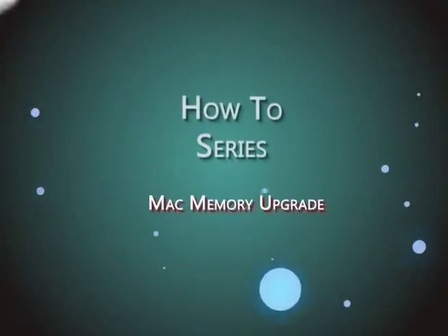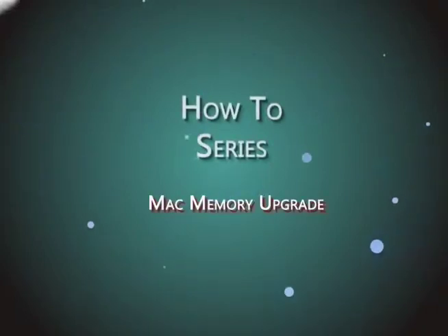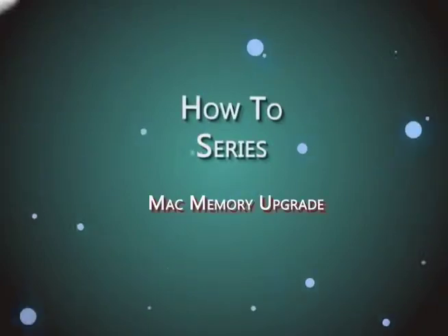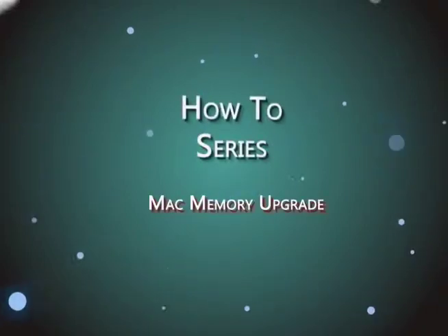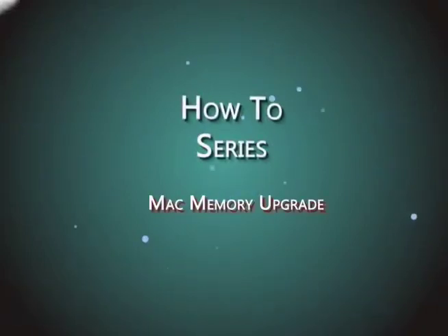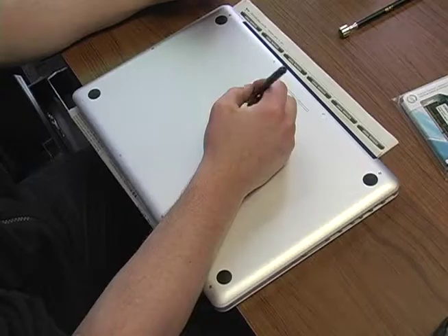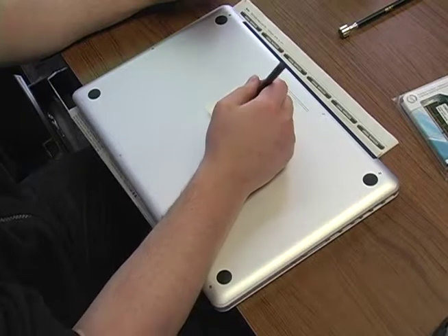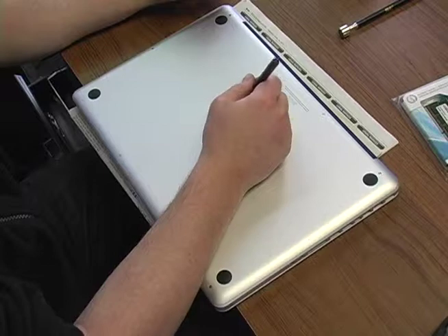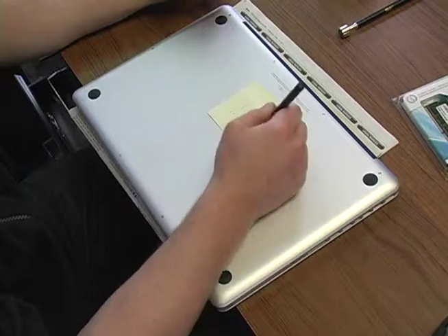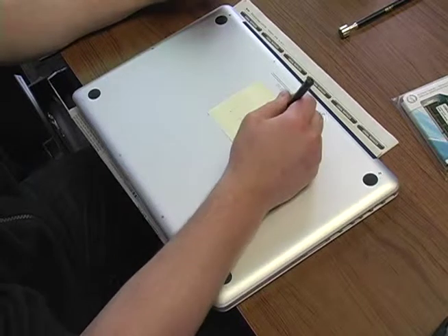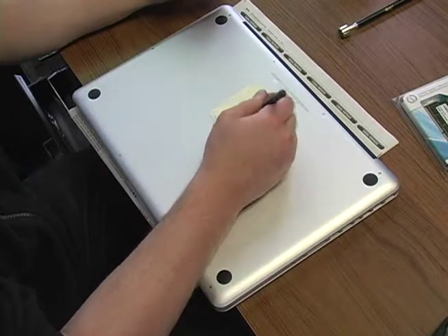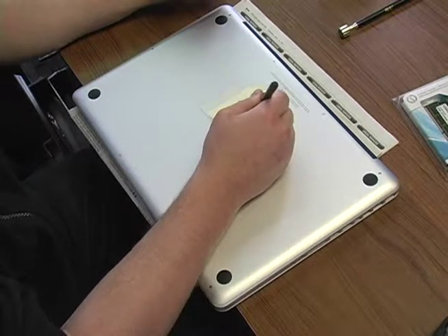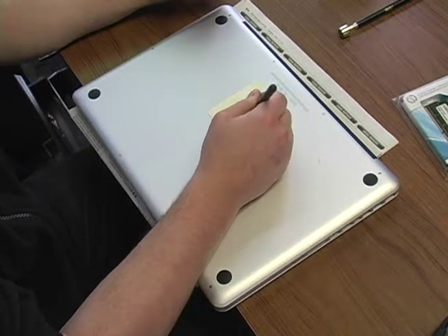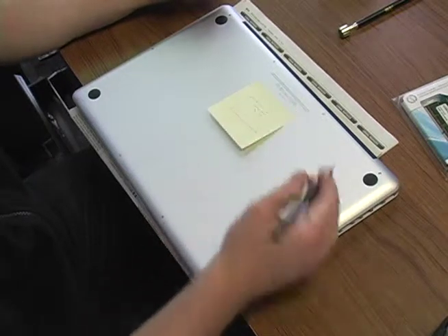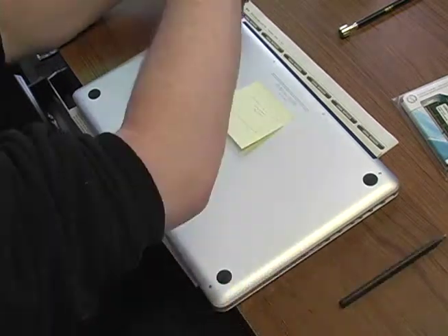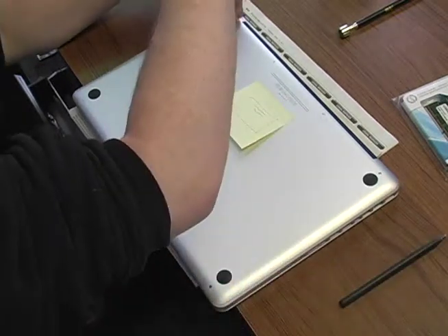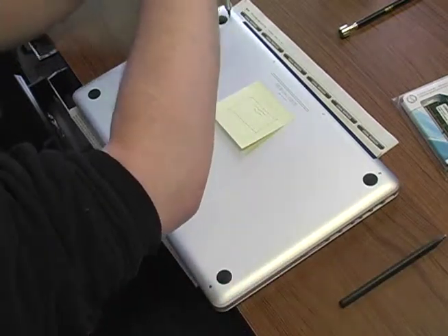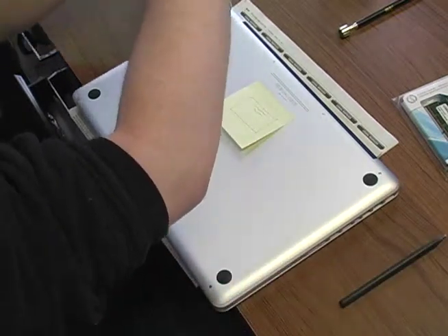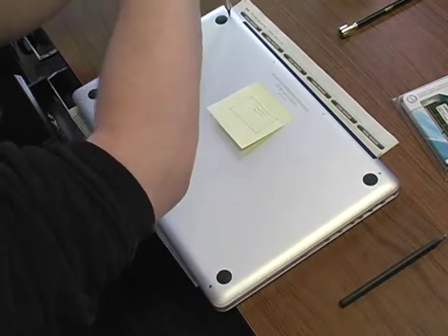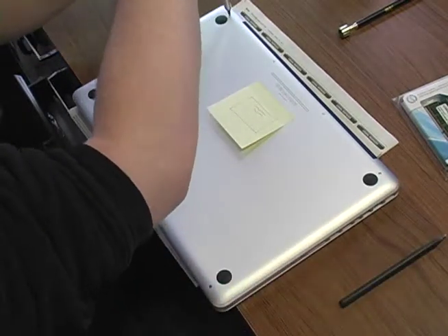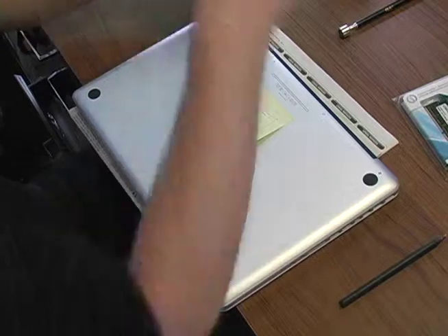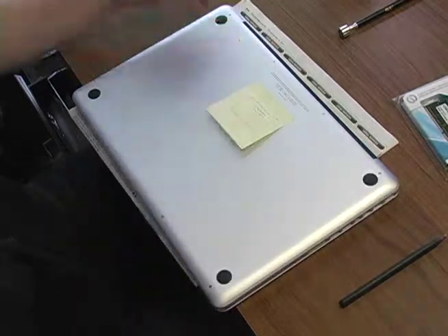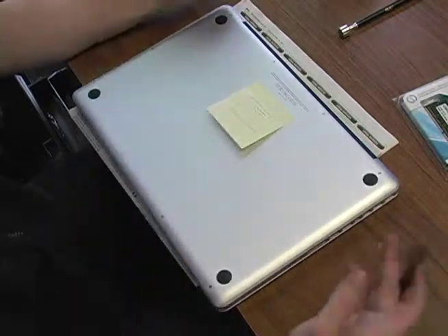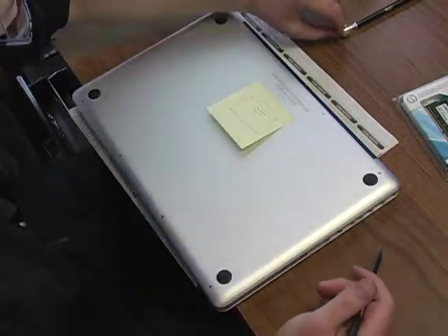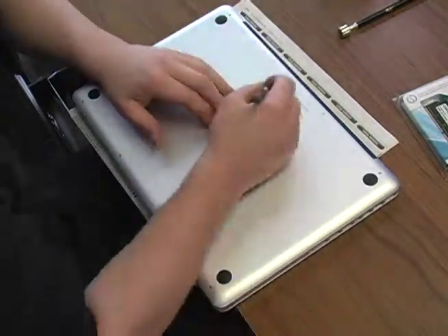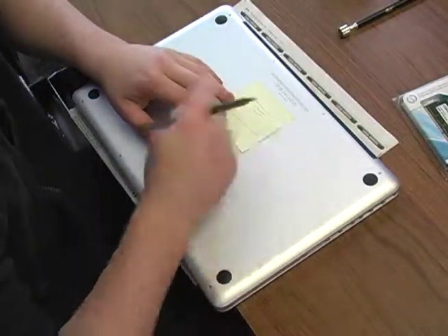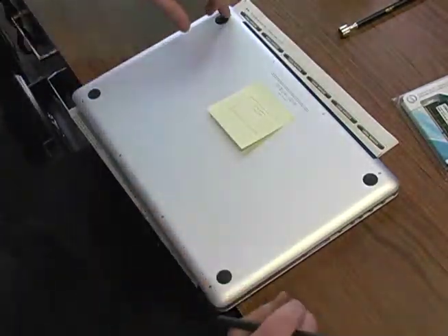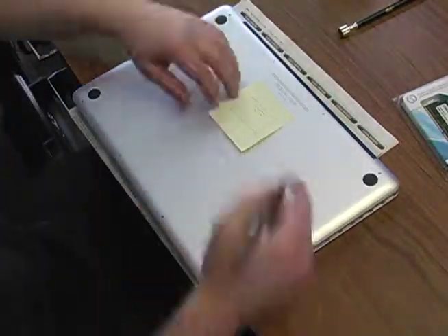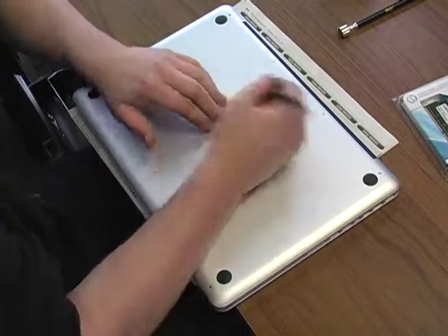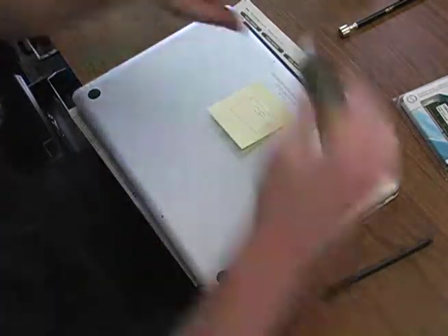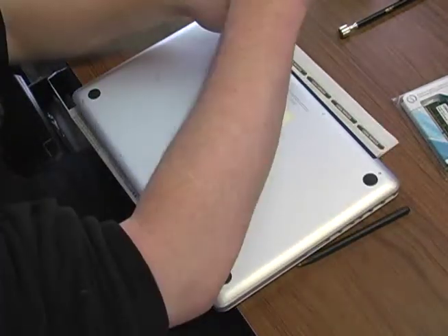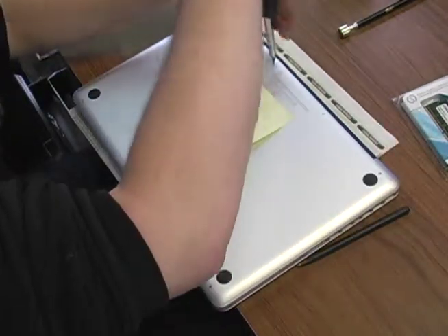What's up guys? Playing for Attack here, giving you a how-to series on how to change the RAM. I just purchased the newest version of the MacBook Pro 2011, called the Thunderbolt.